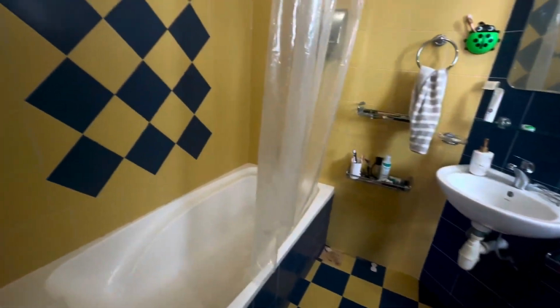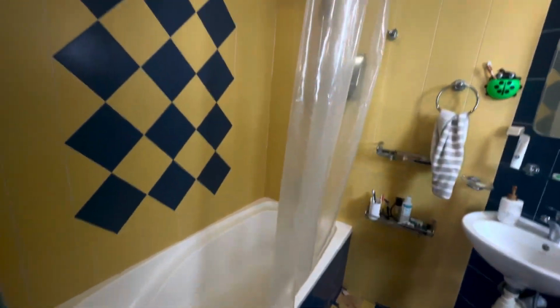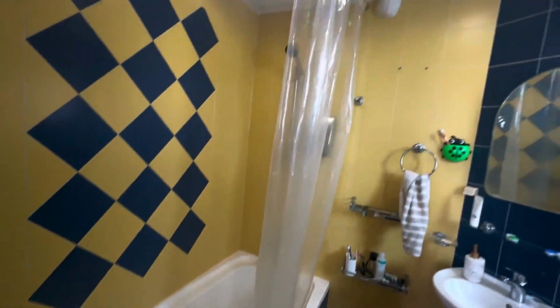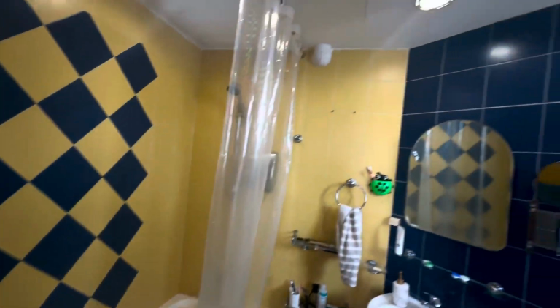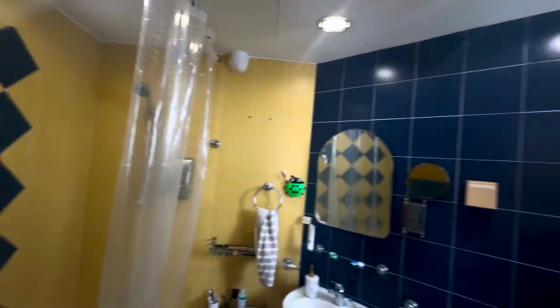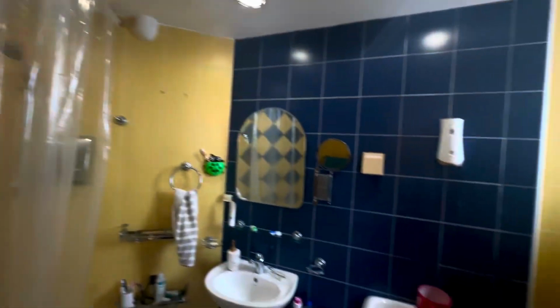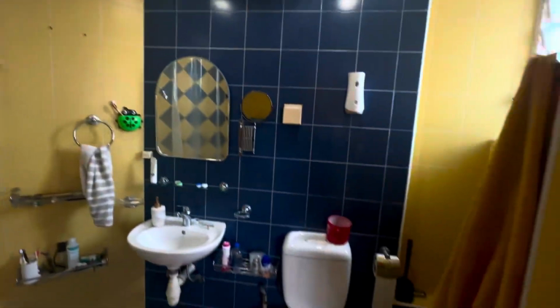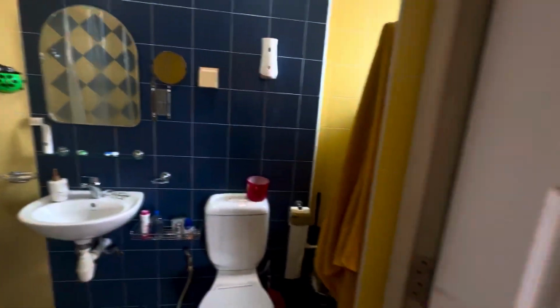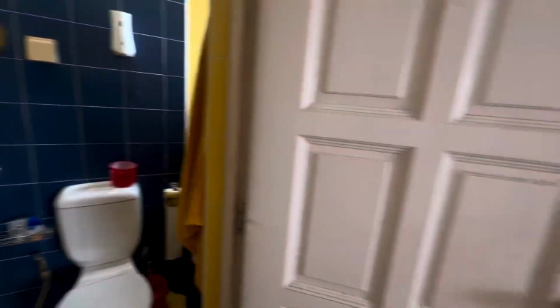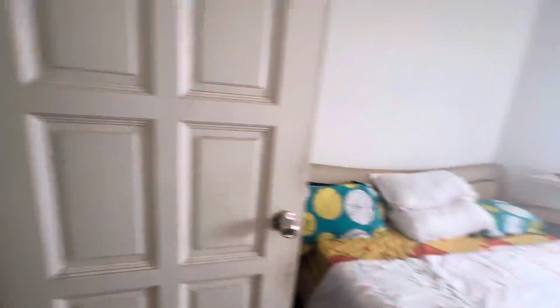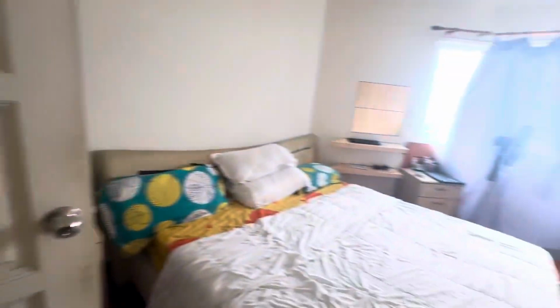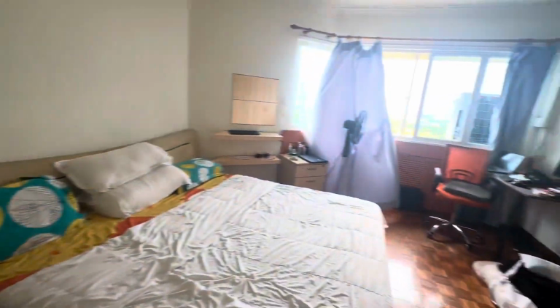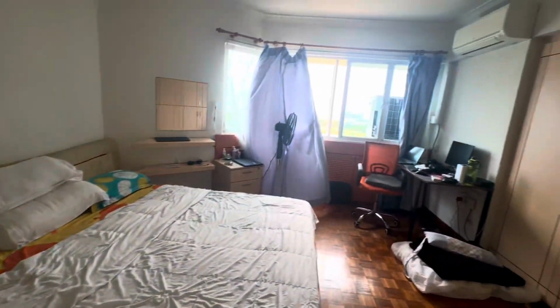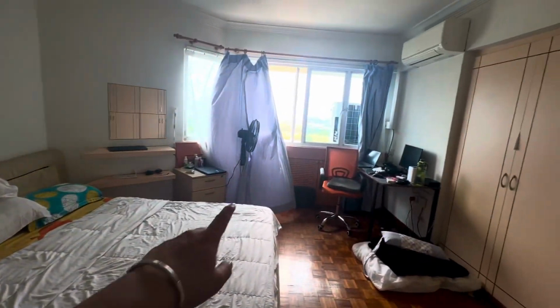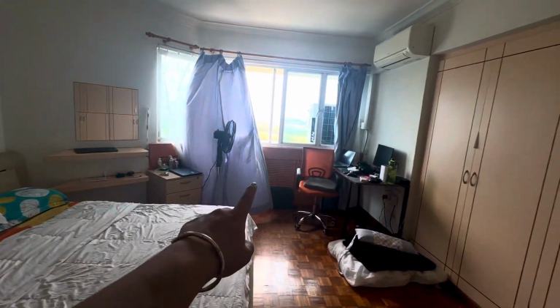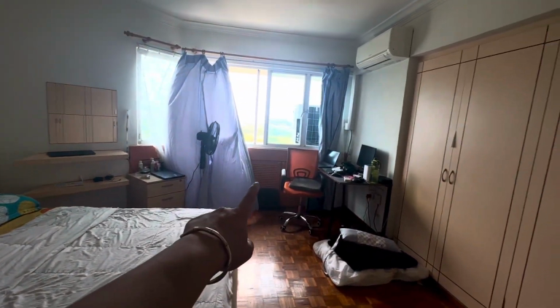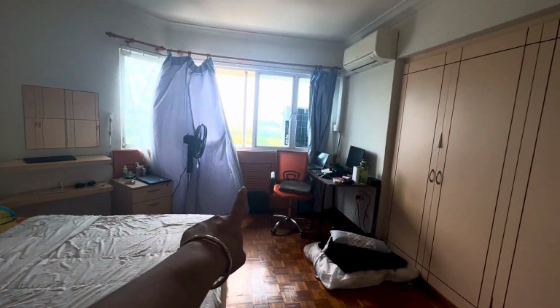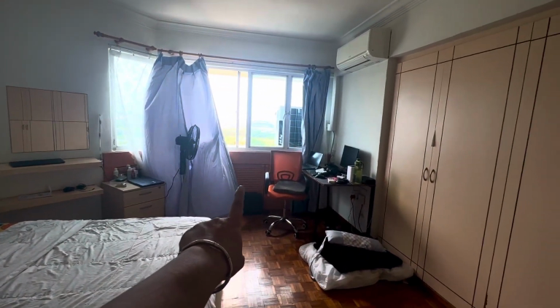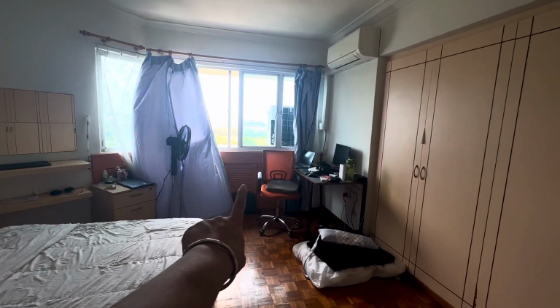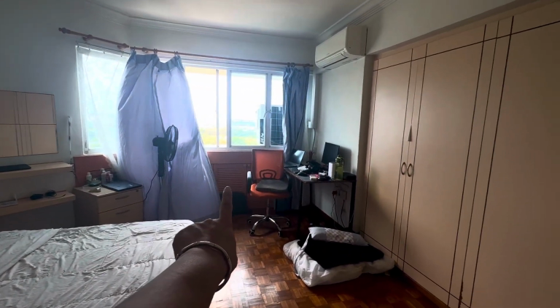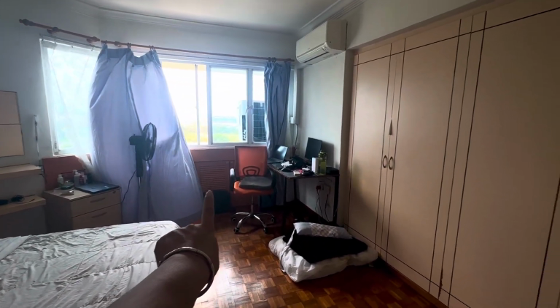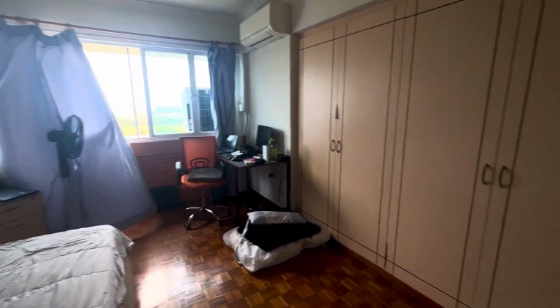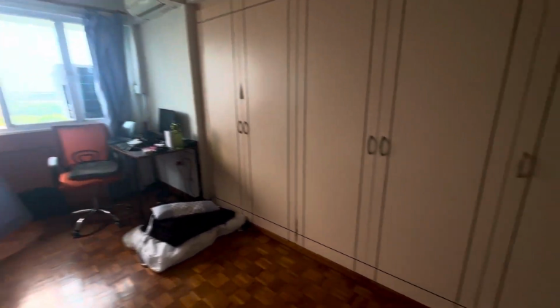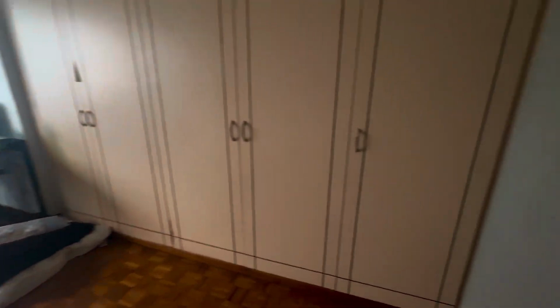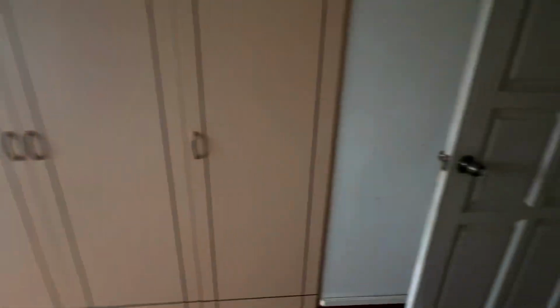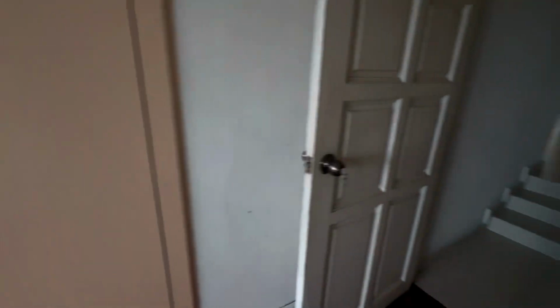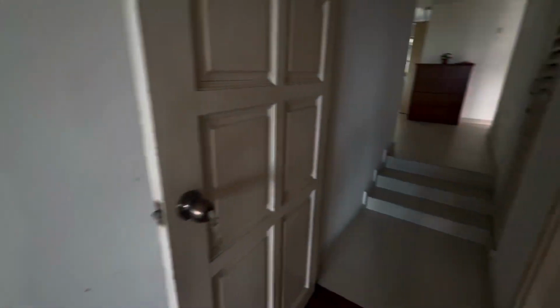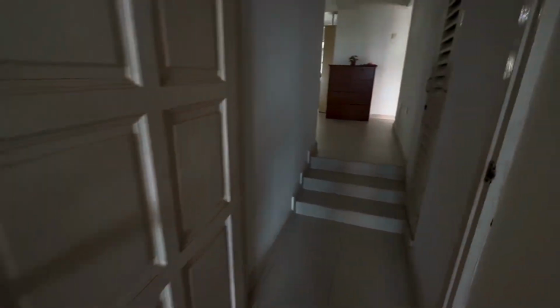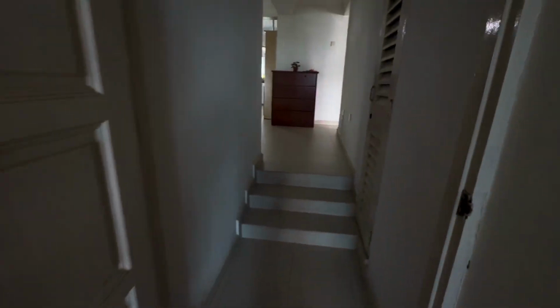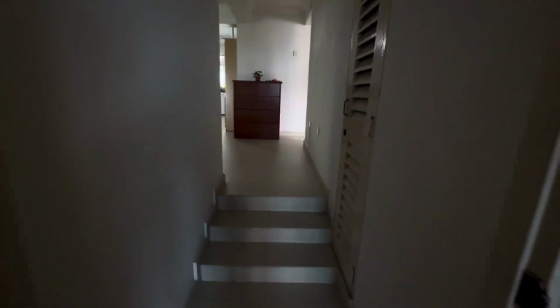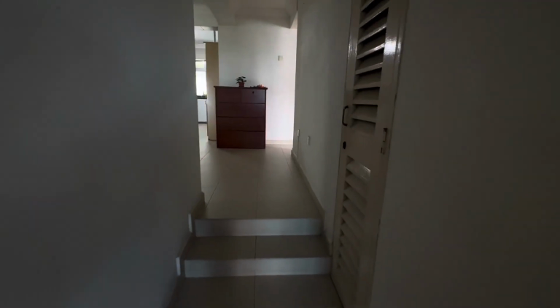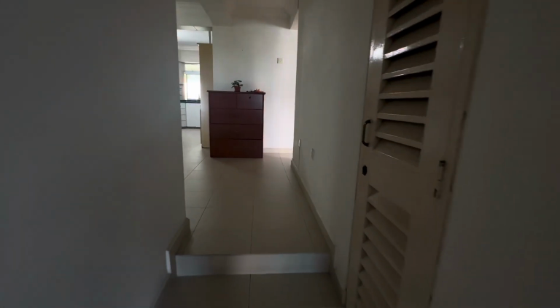Let's look at the master bathroom. They even have a bathtub for the master bathroom. So under the bed window there is some cabinet also, so it's very space efficient.